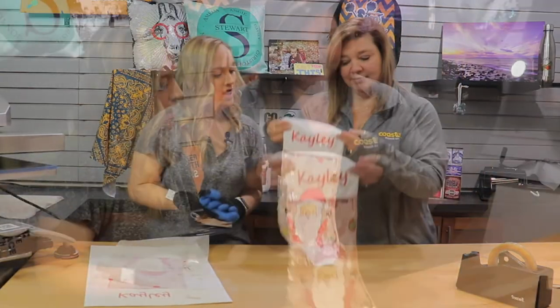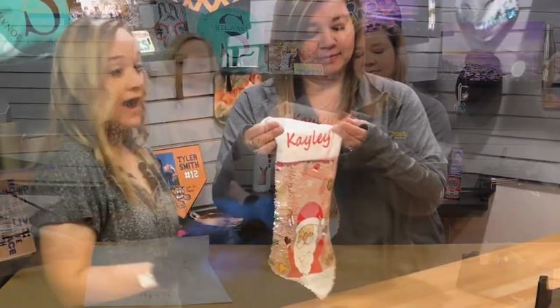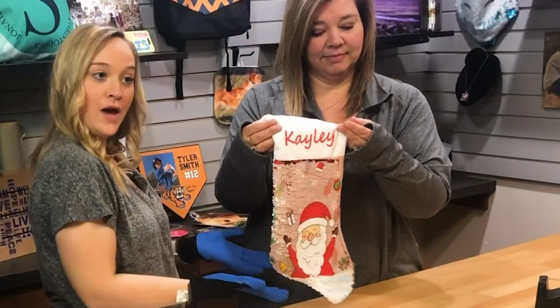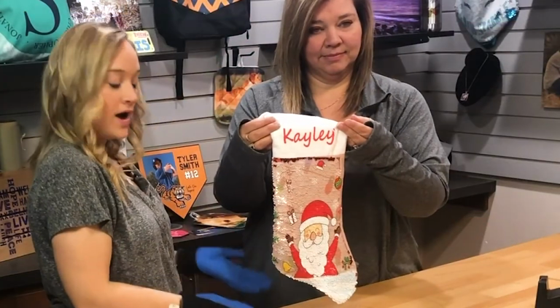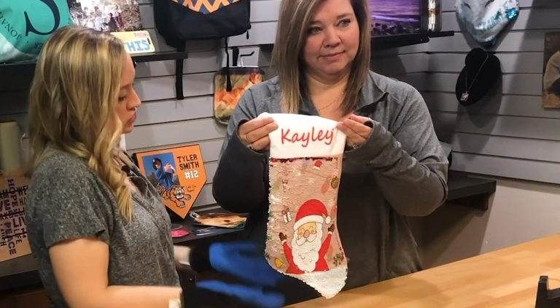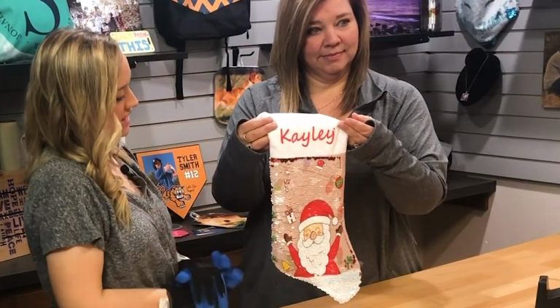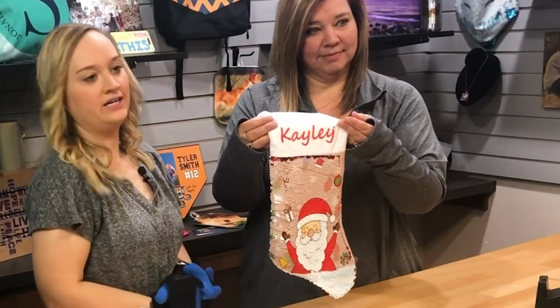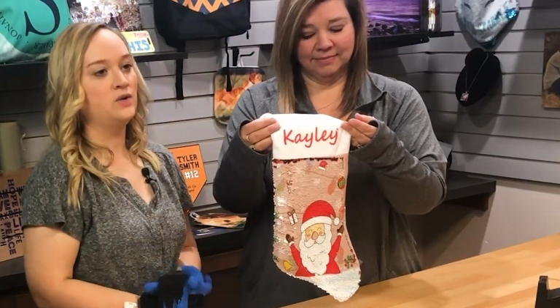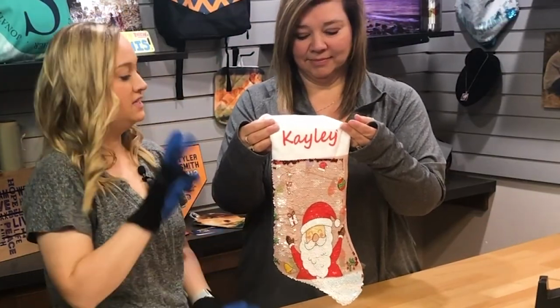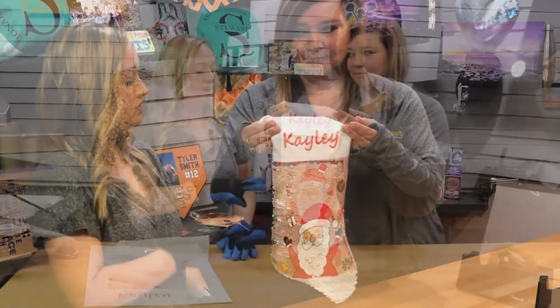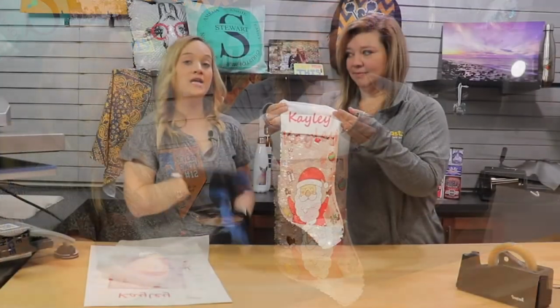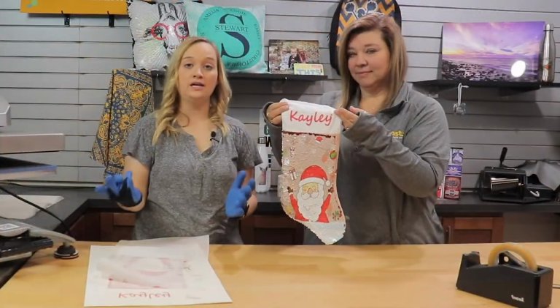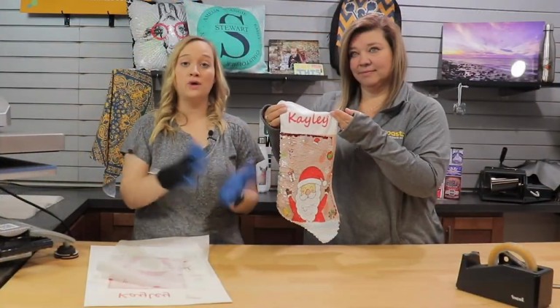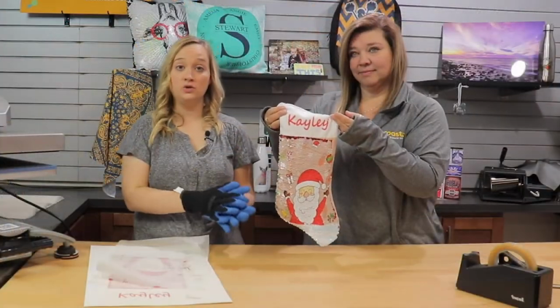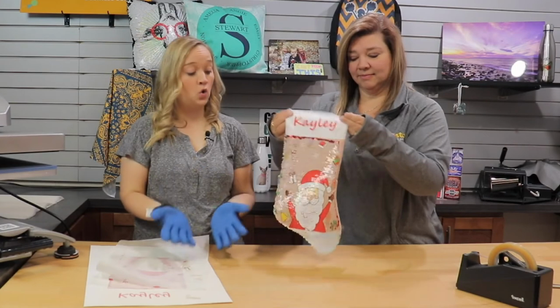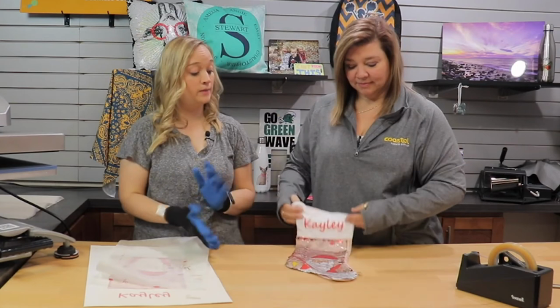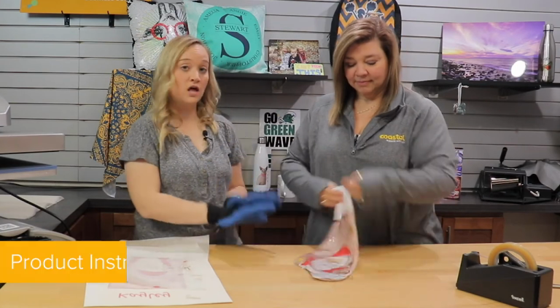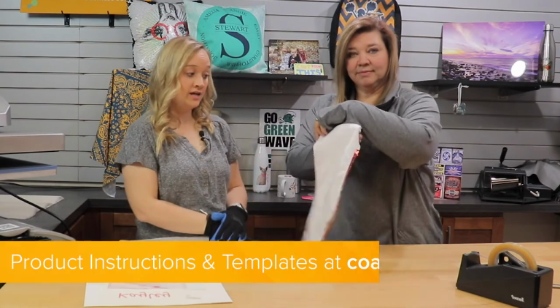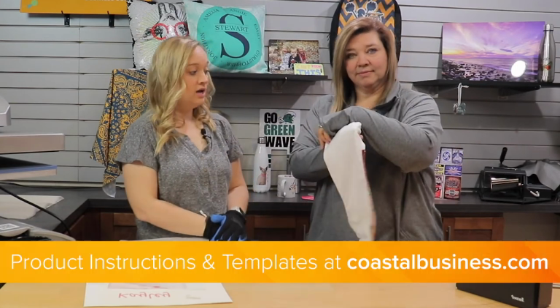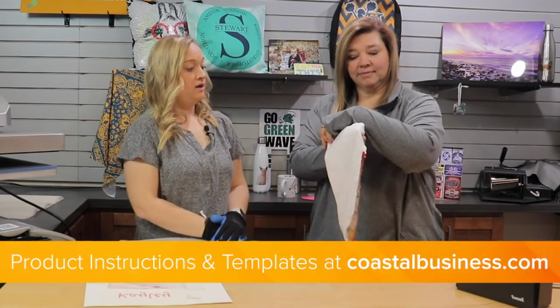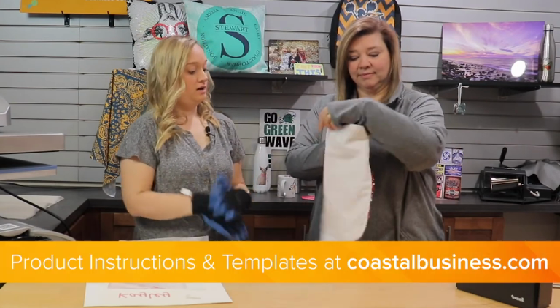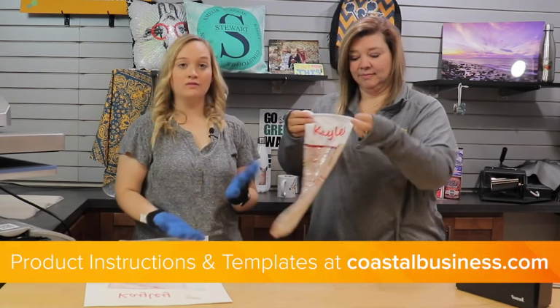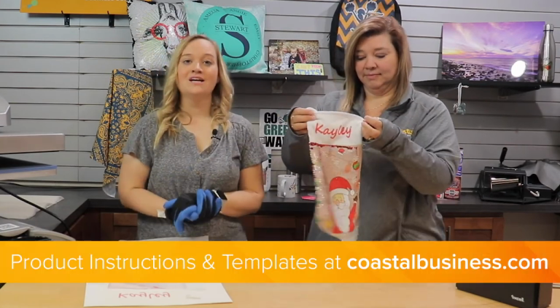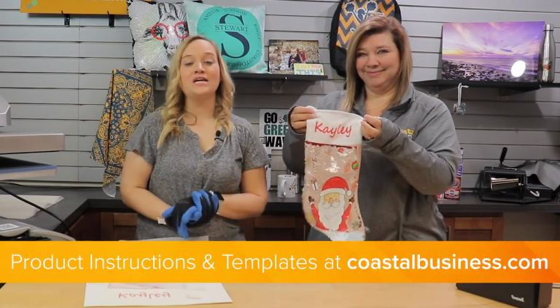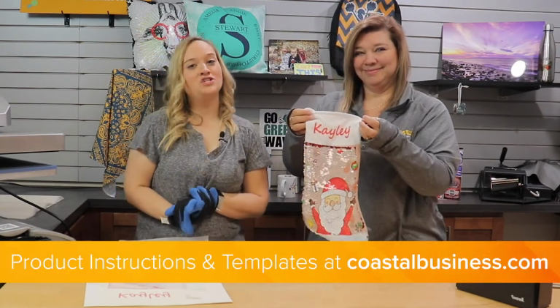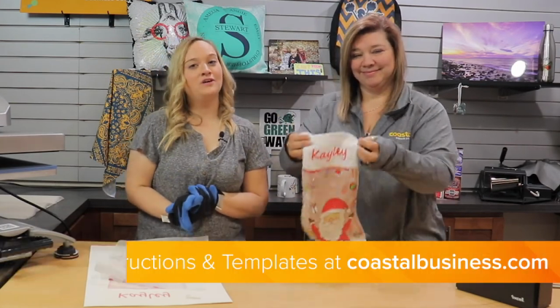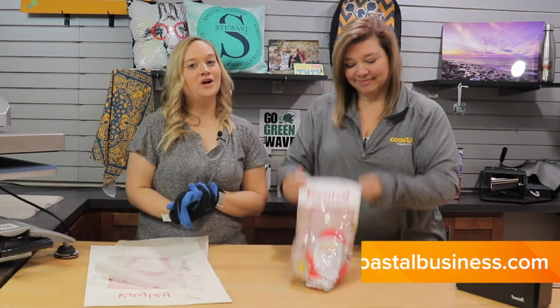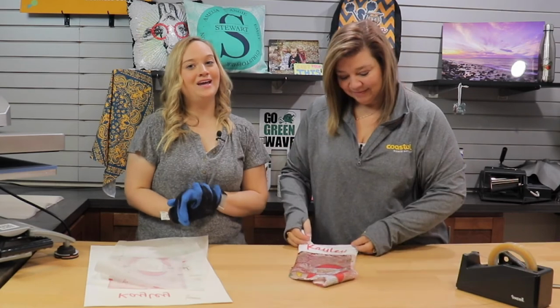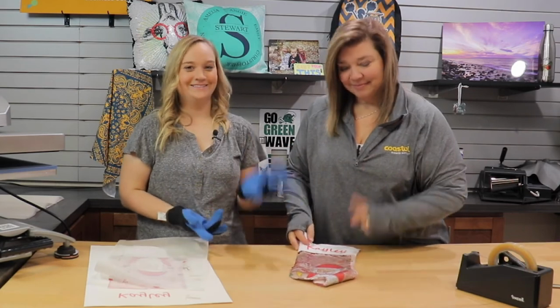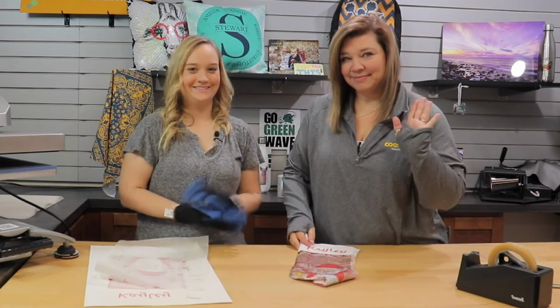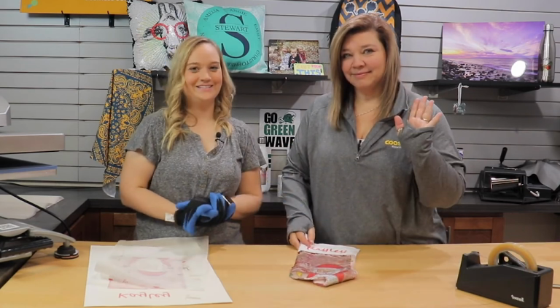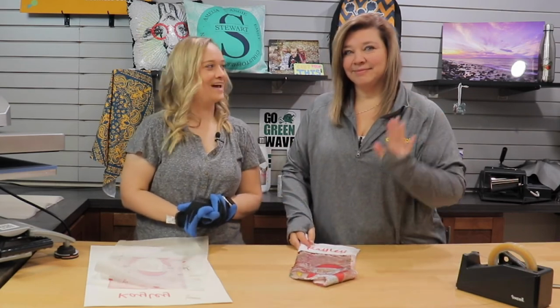And now you have one personalized stocking. This is two-sided, so technically after pressing you can let it cool and then press the other side as well. Thank you for watching our video tutorial and we'll see you next time.